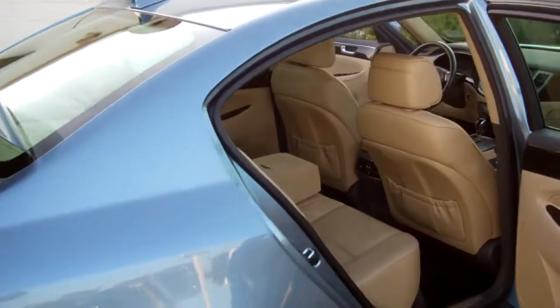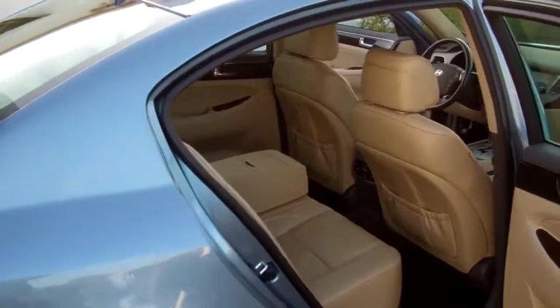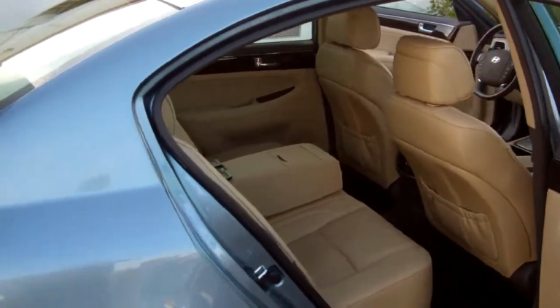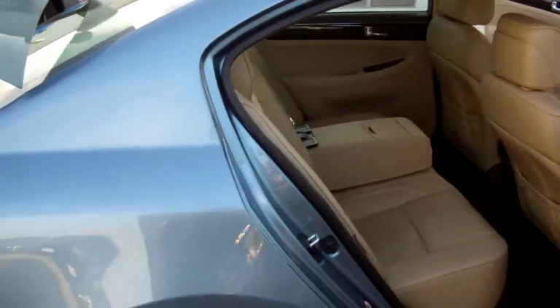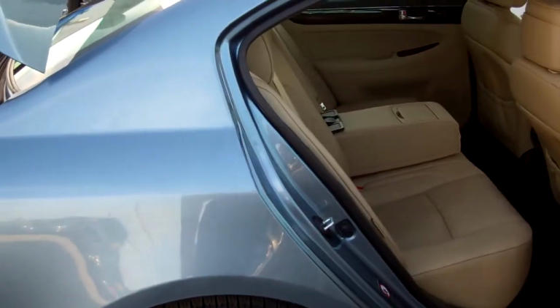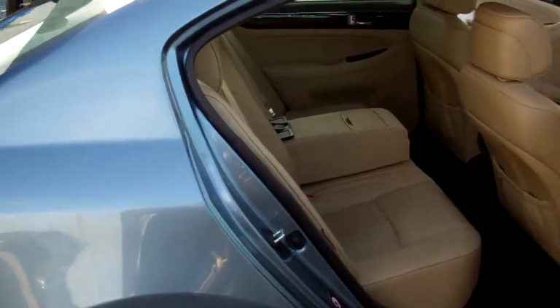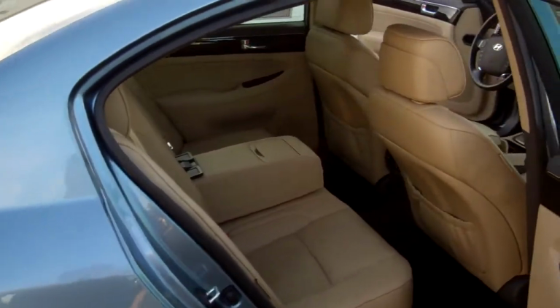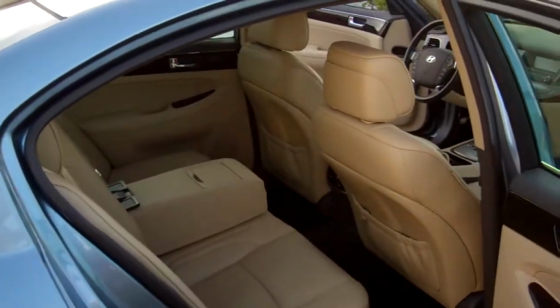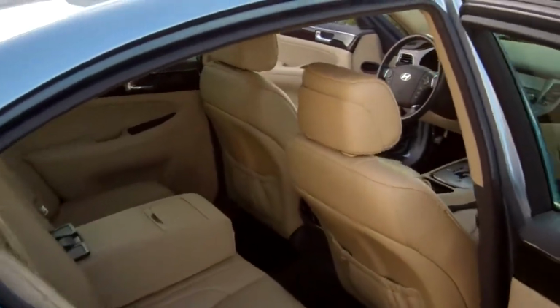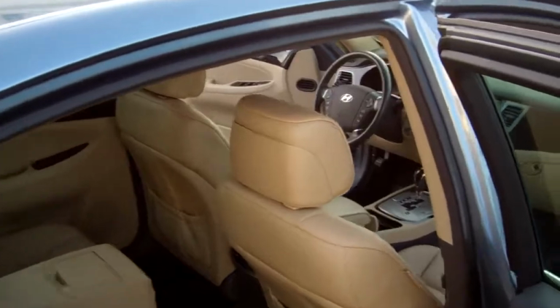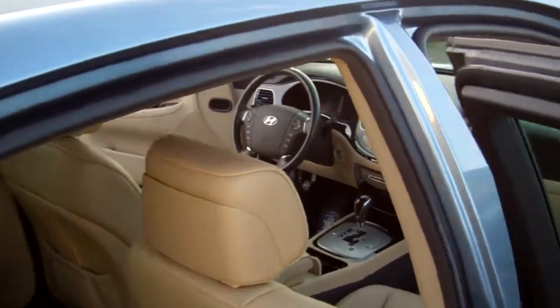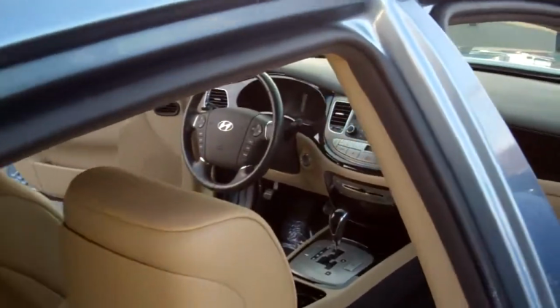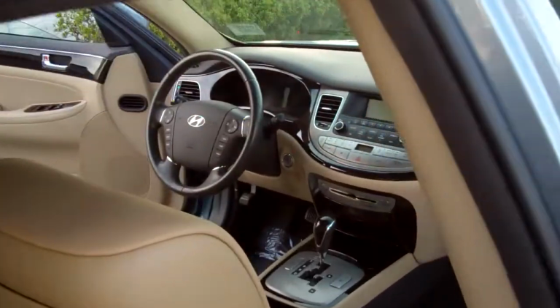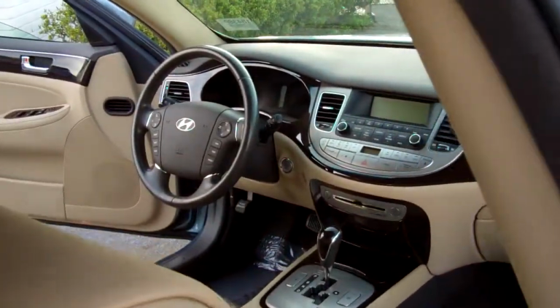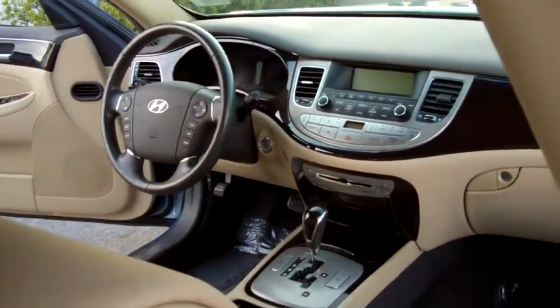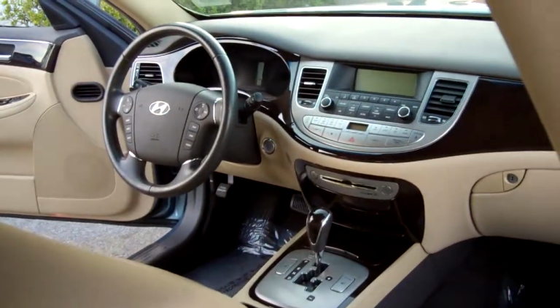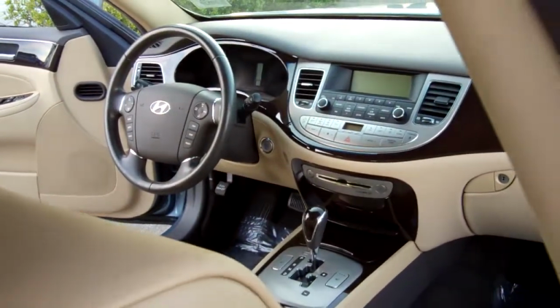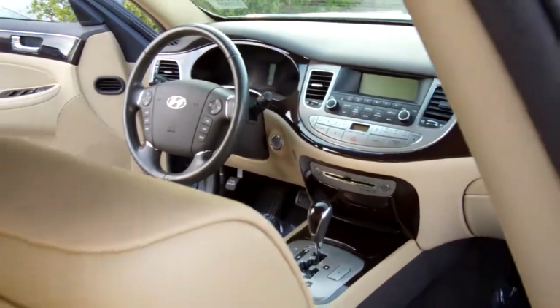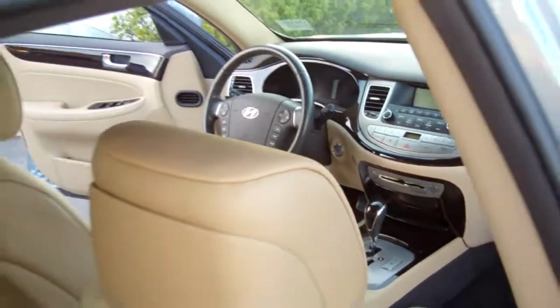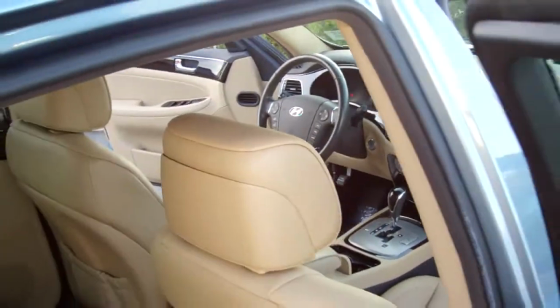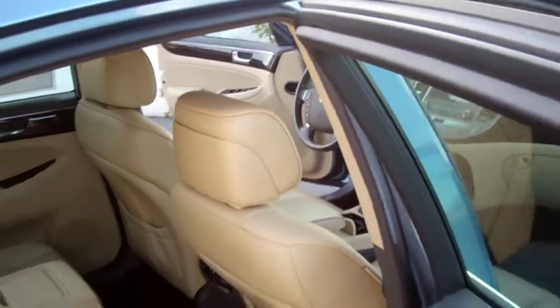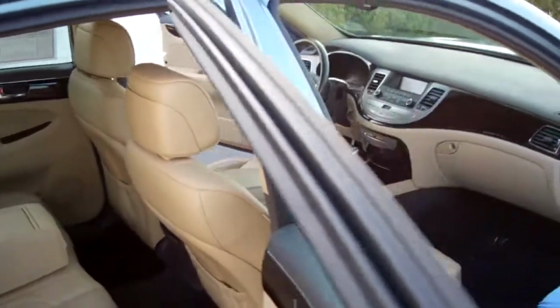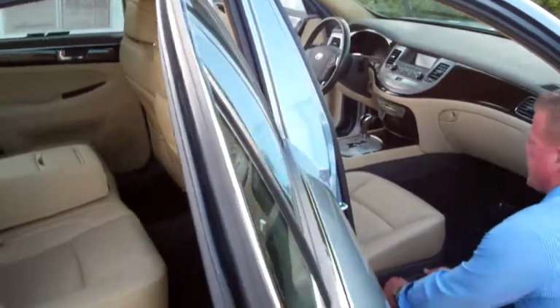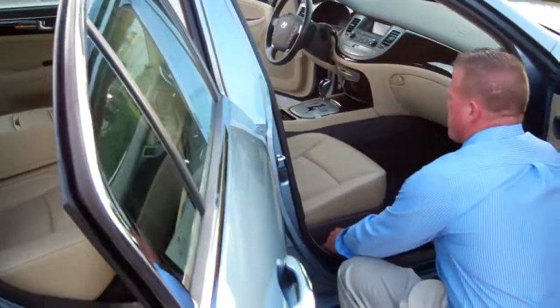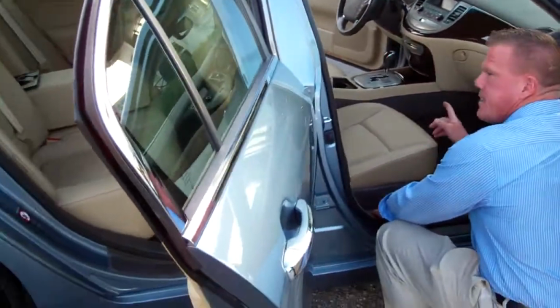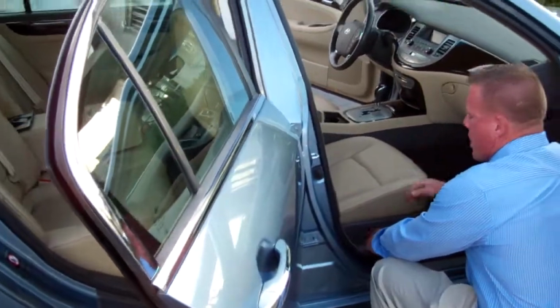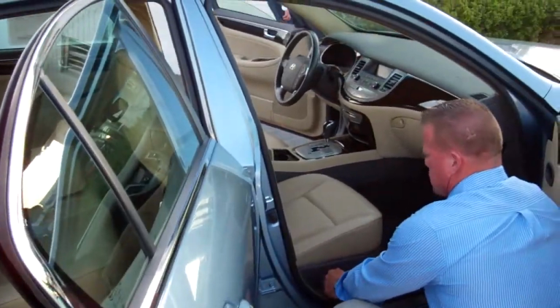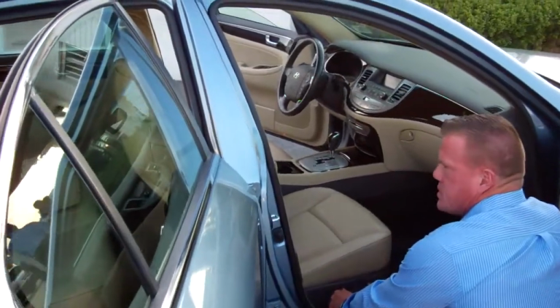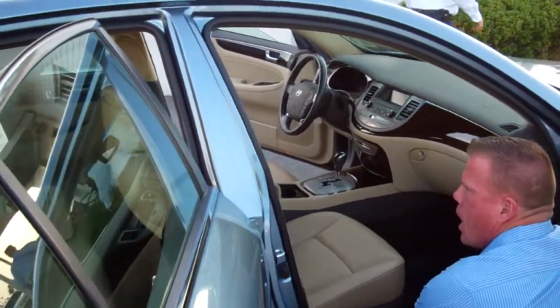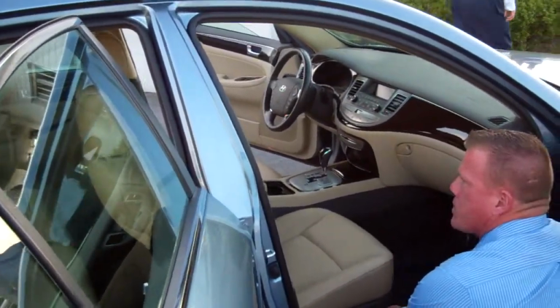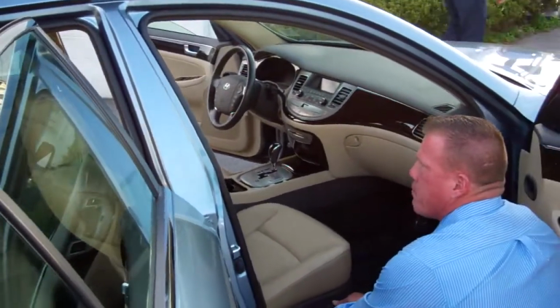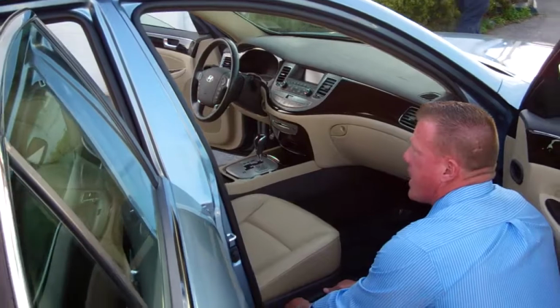You have a driver and passenger power seat on this vehicle, folks. Let me show you over this side here. Traction controls, easily accessible. Tiptronic transmission, power seat on both sides.